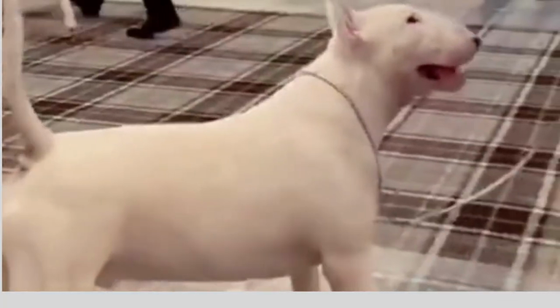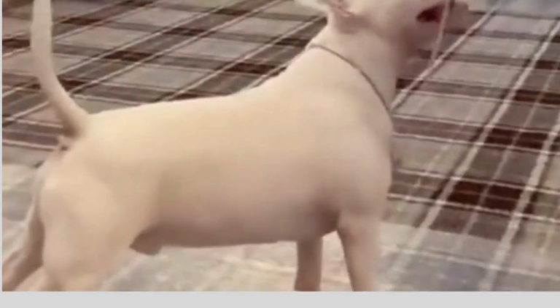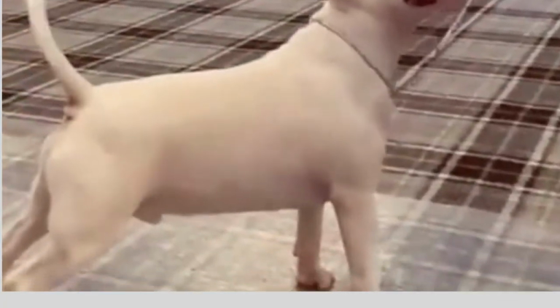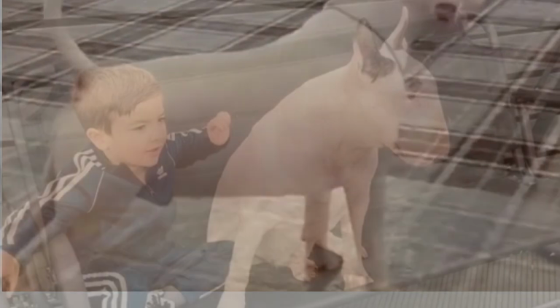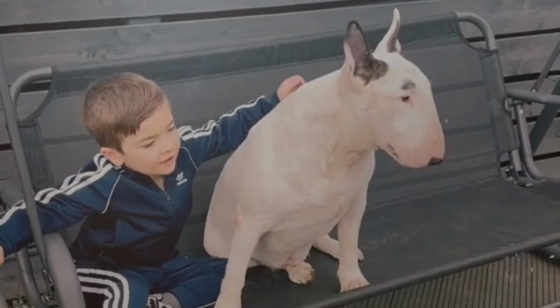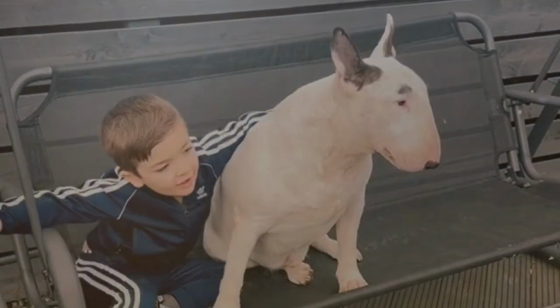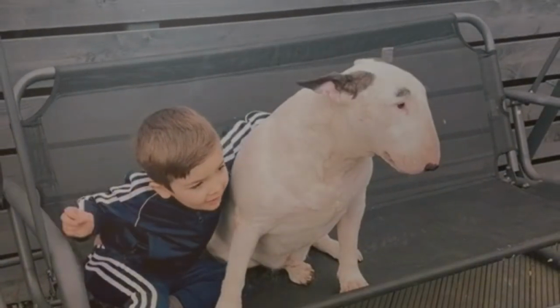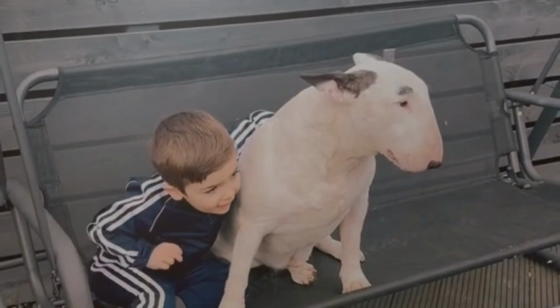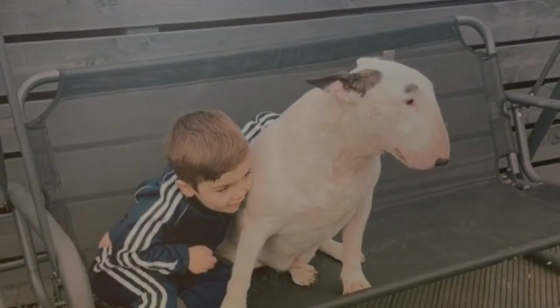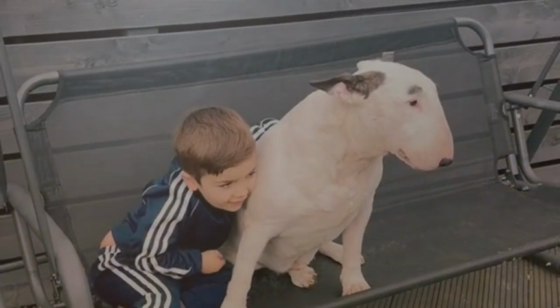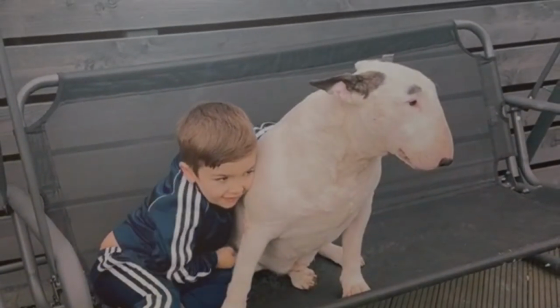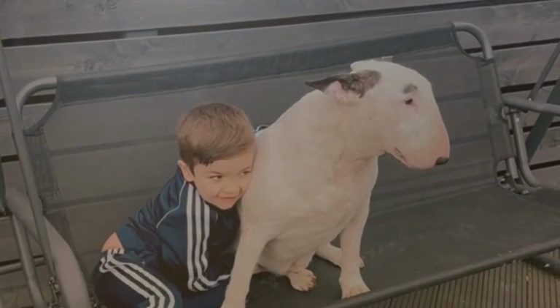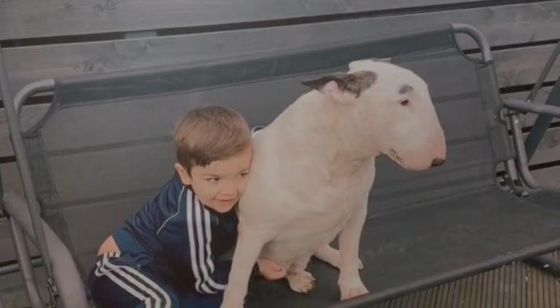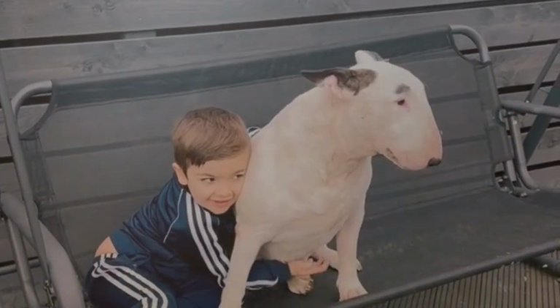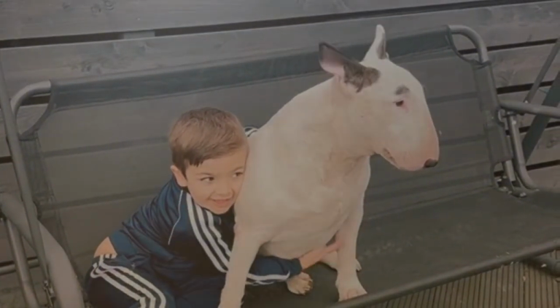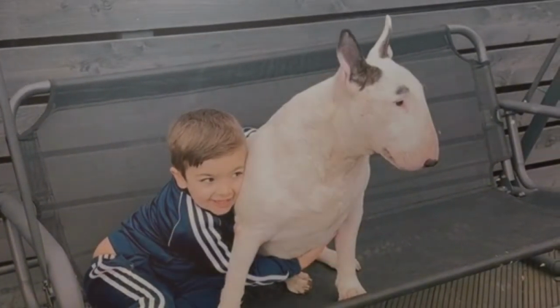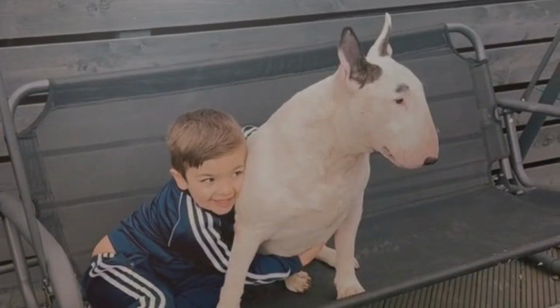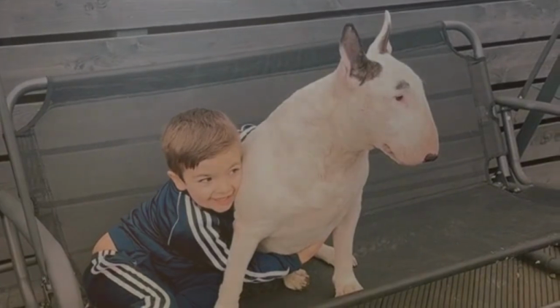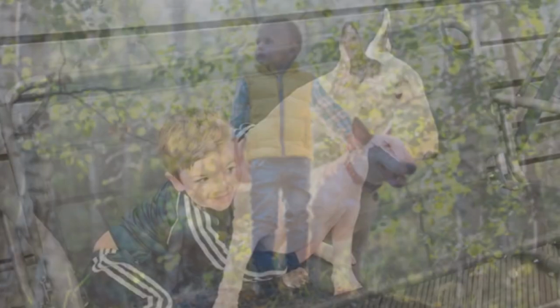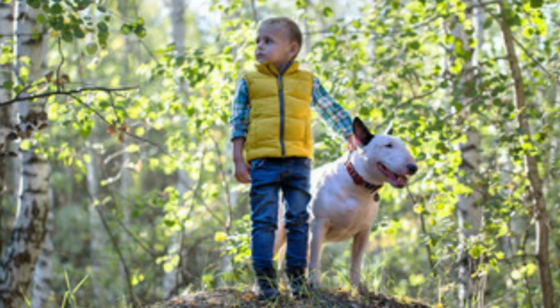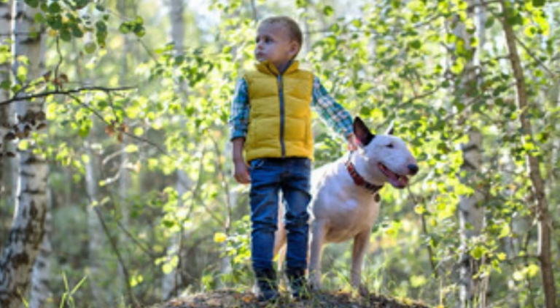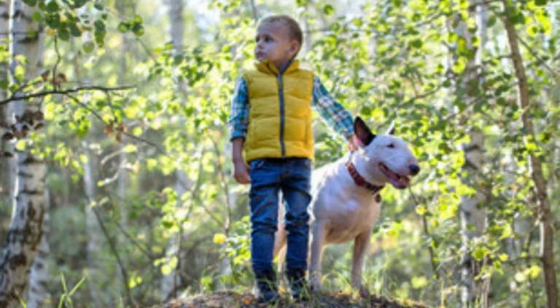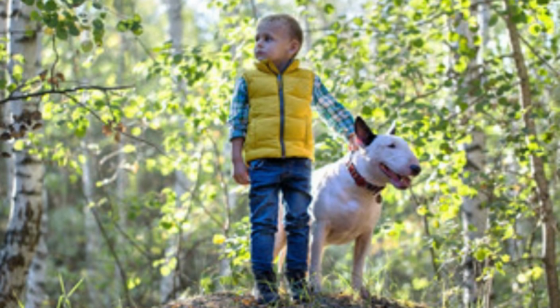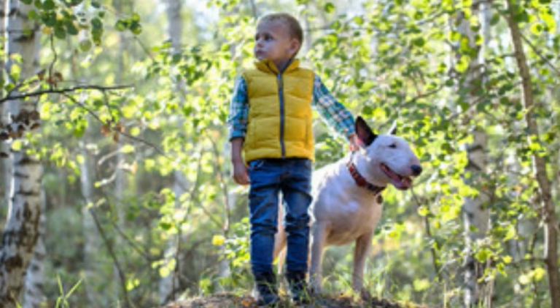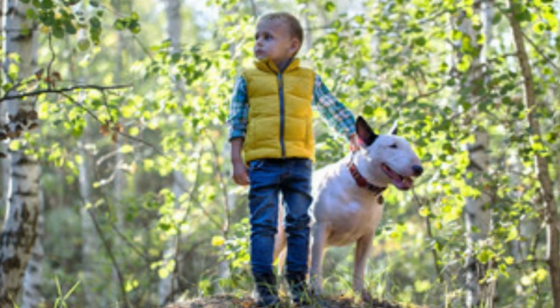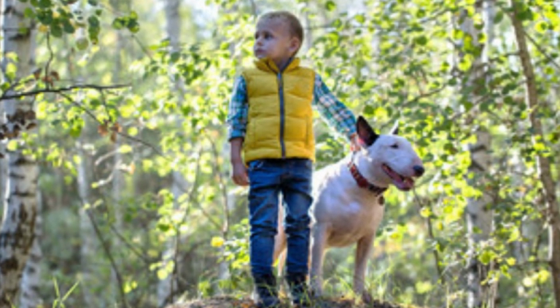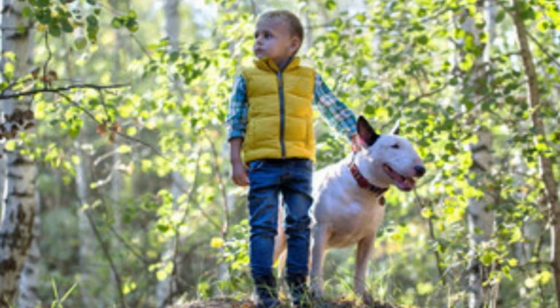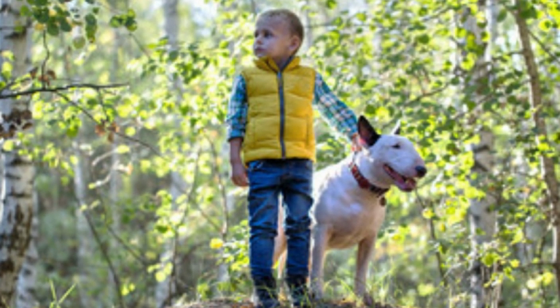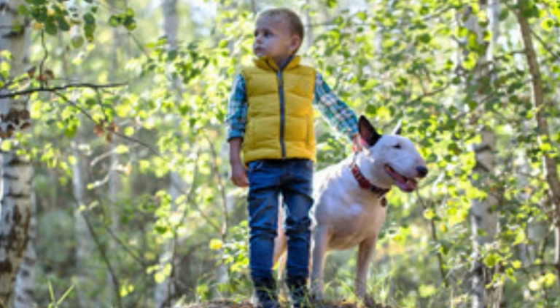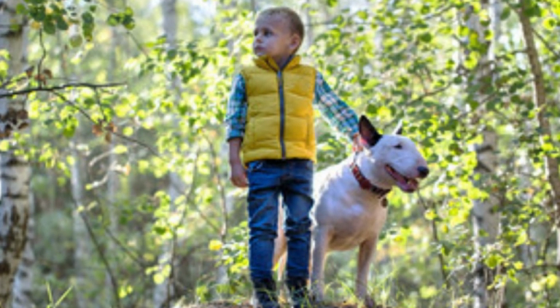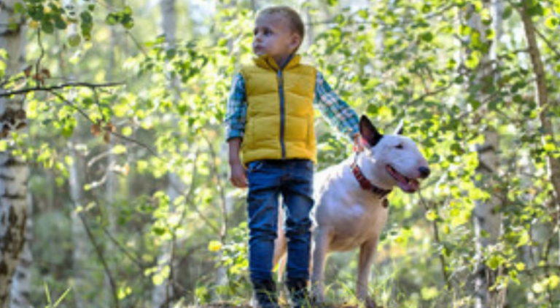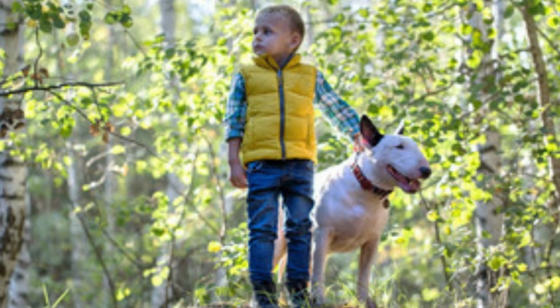These affectionate dogs are great with children, forming lasting bonds and becoming wonderful playmates. Their gentle and tolerant nature makes them an excellent addition to family life.